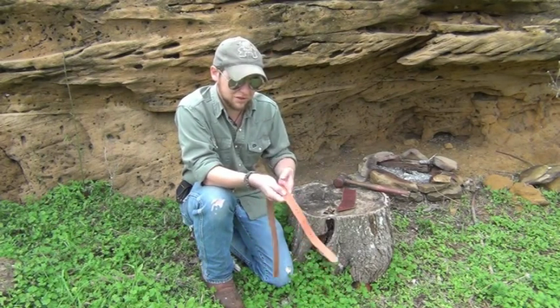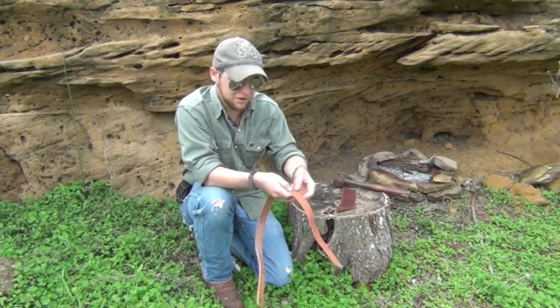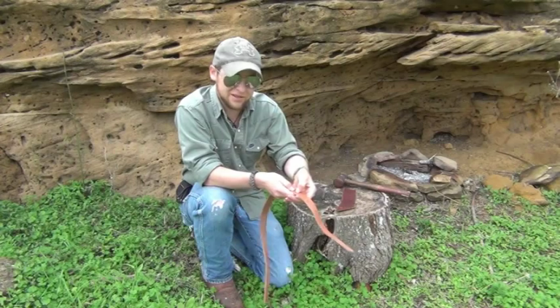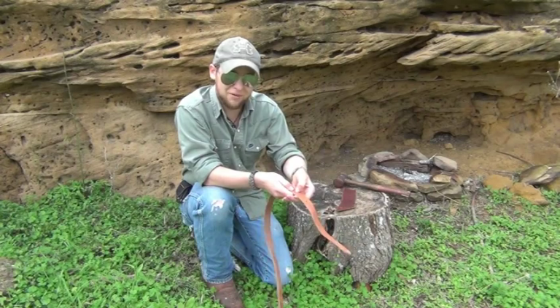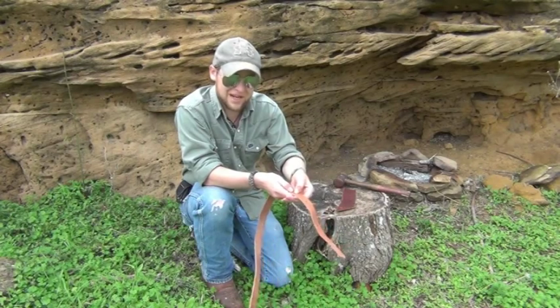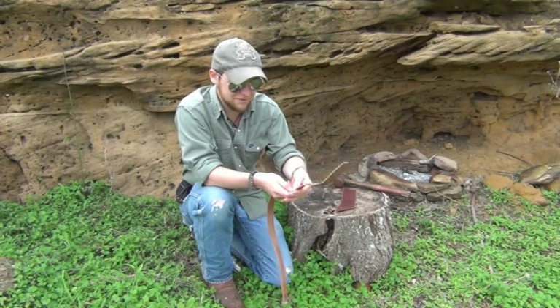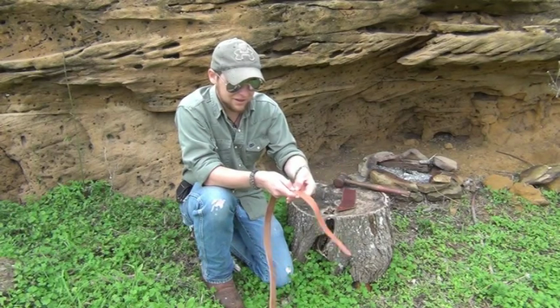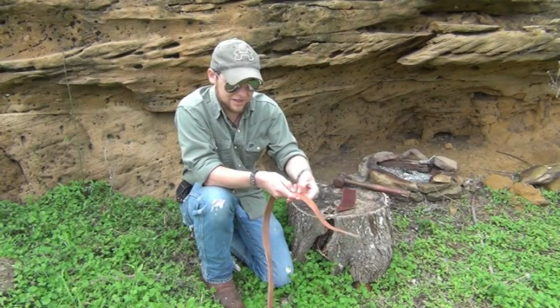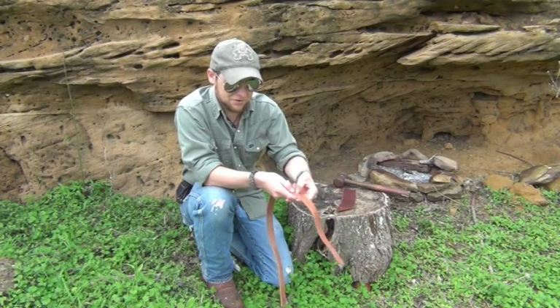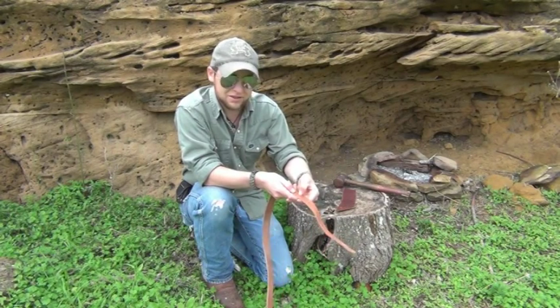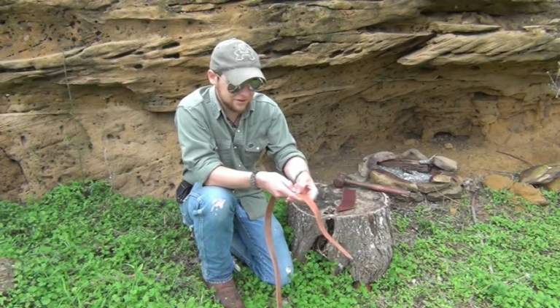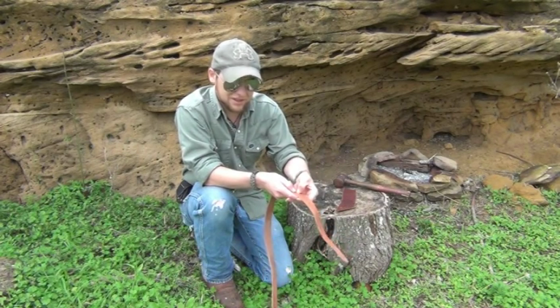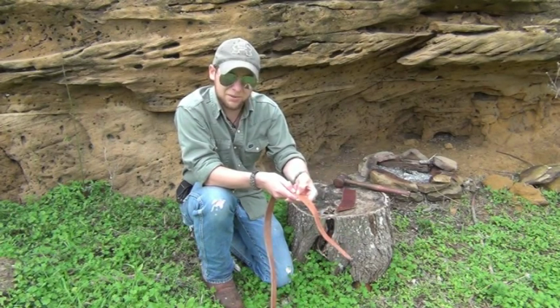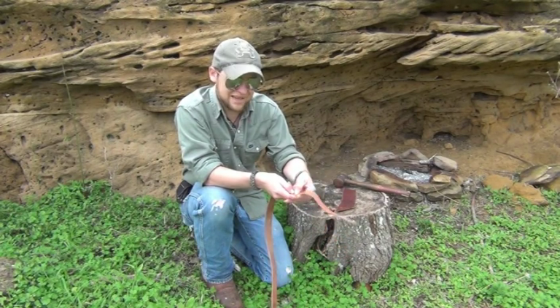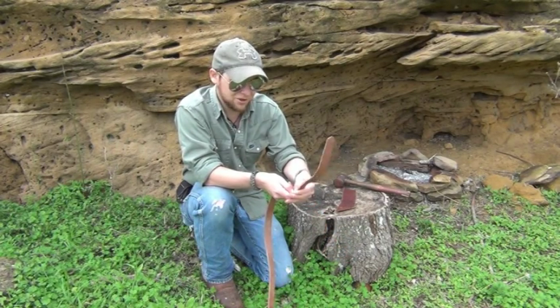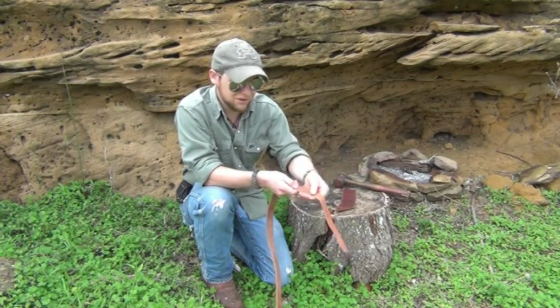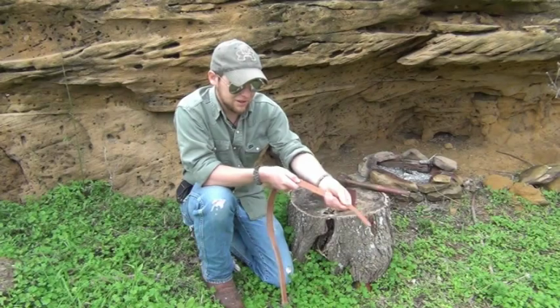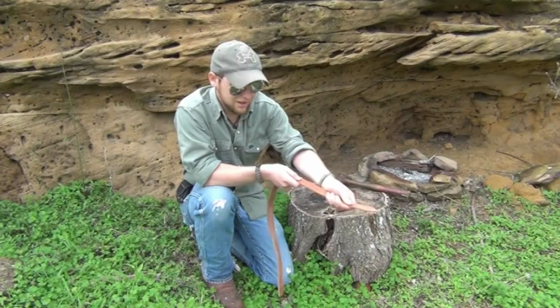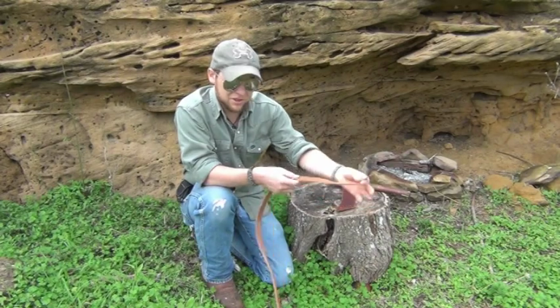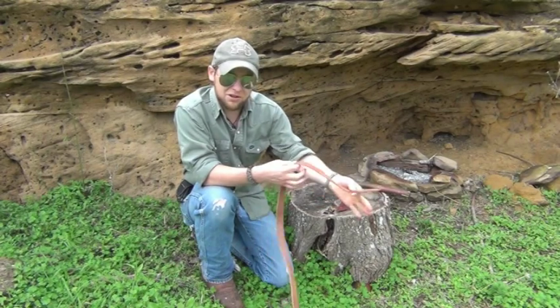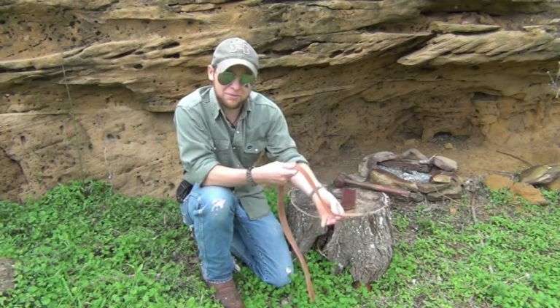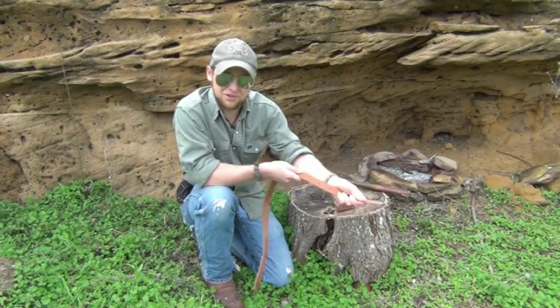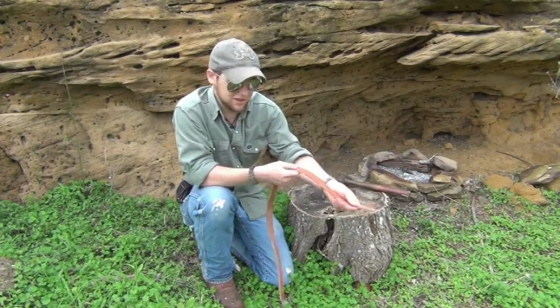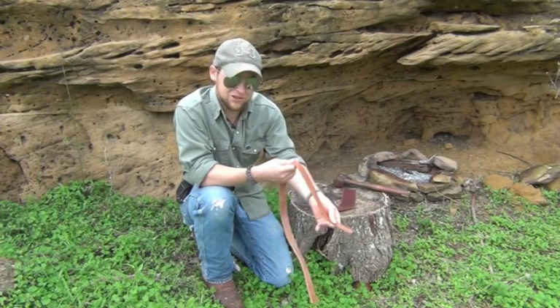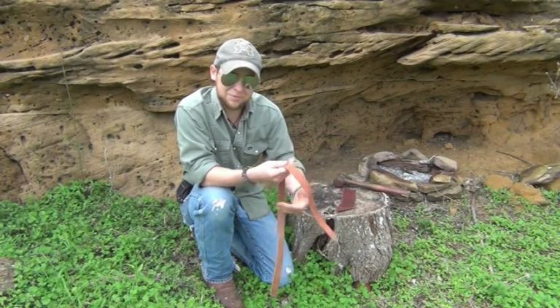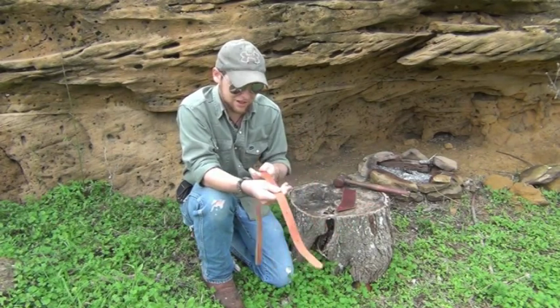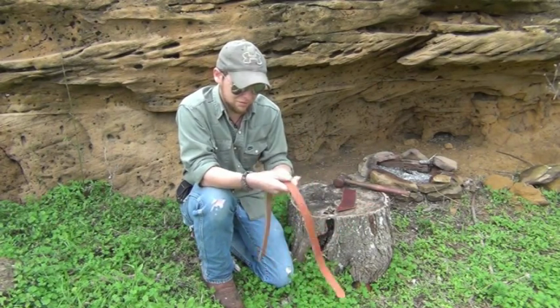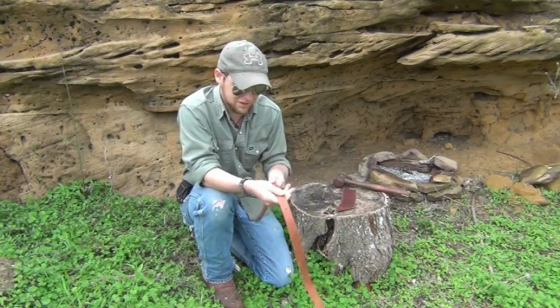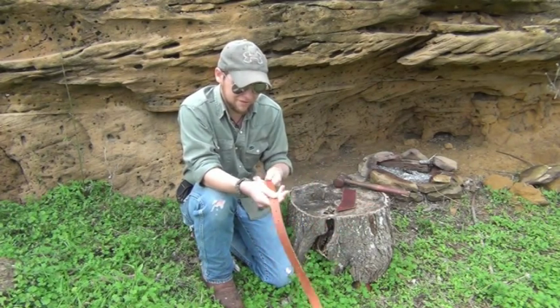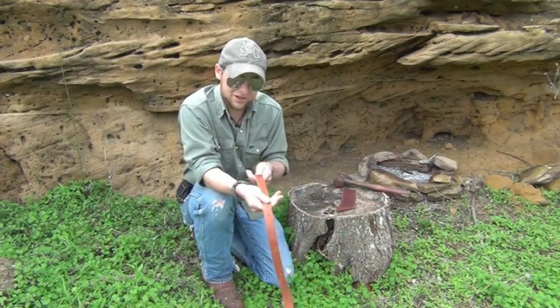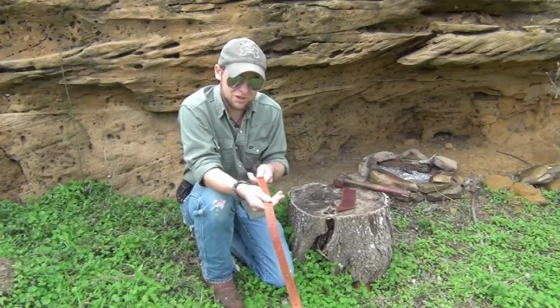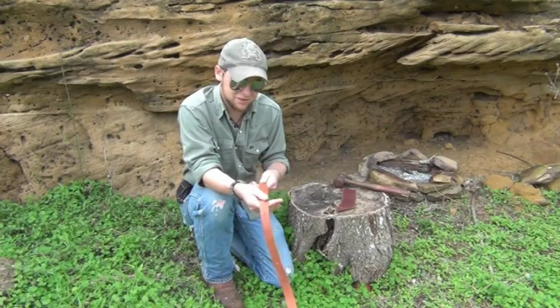Whenever you're carving holes out with a knife, a lot of times you can slit the leather. It's going to be a nasty hole. In a lot of ways you can compromise the strength of the strap. And you want to be able to take care of your gear as much as possible.